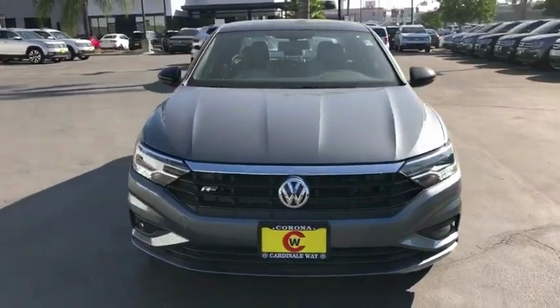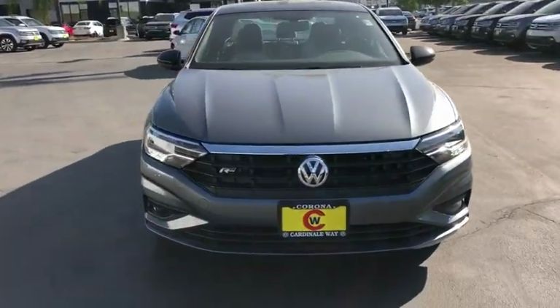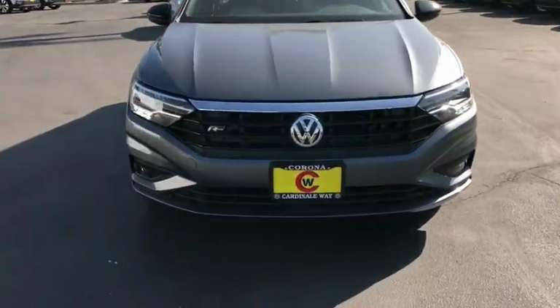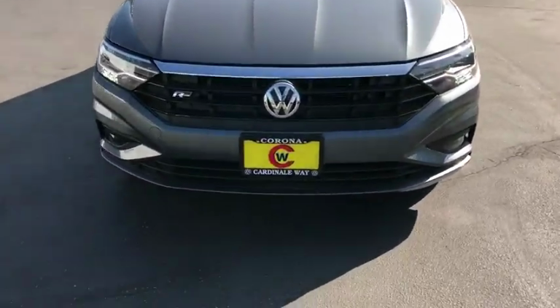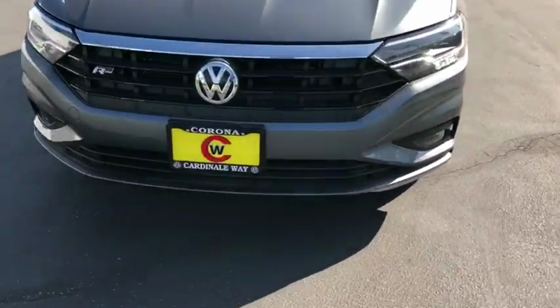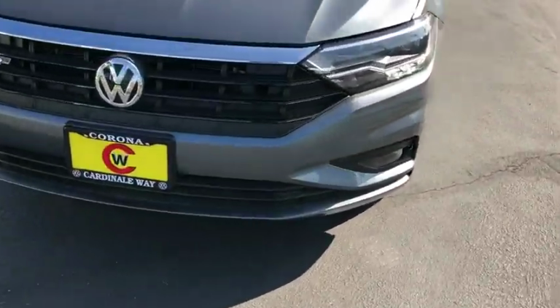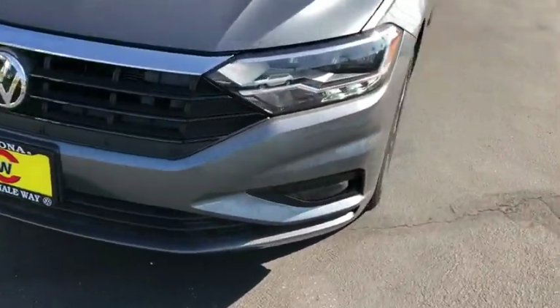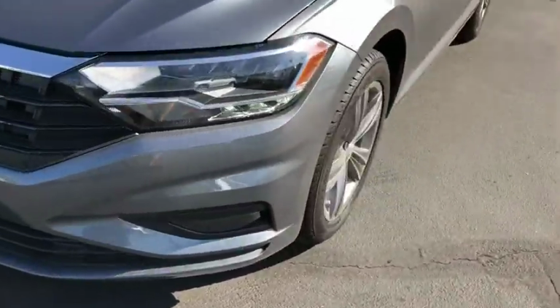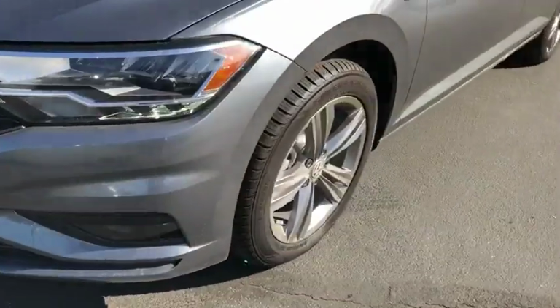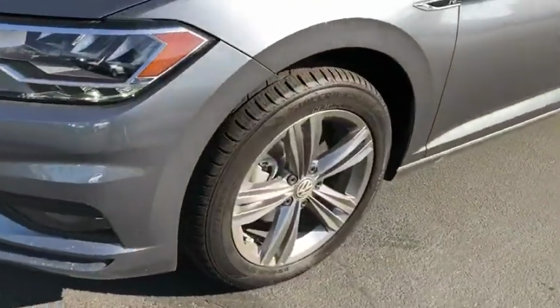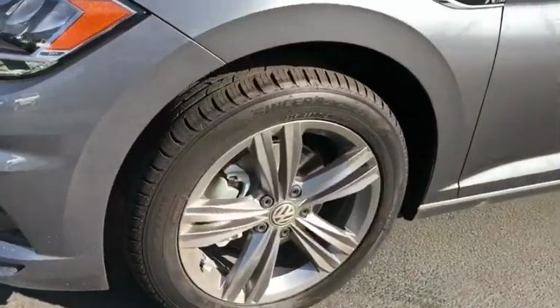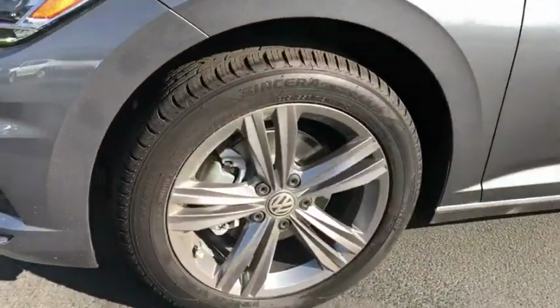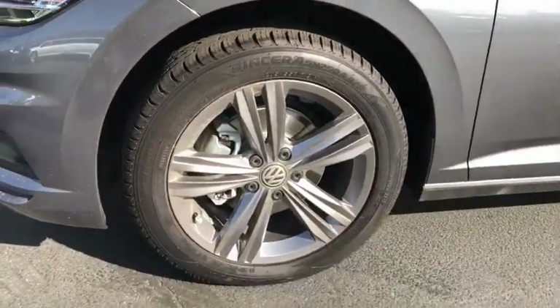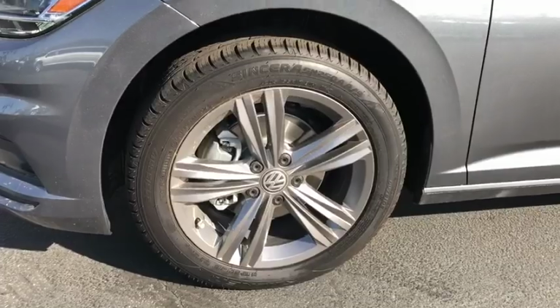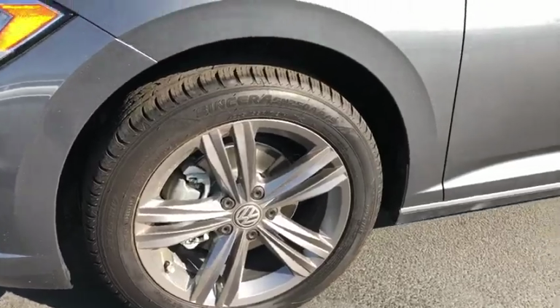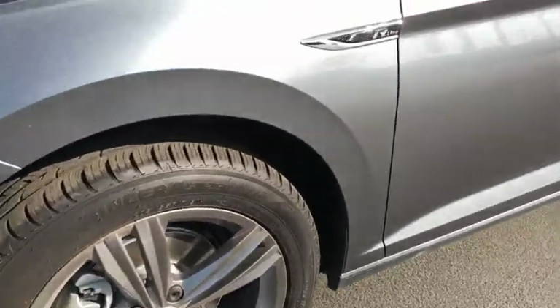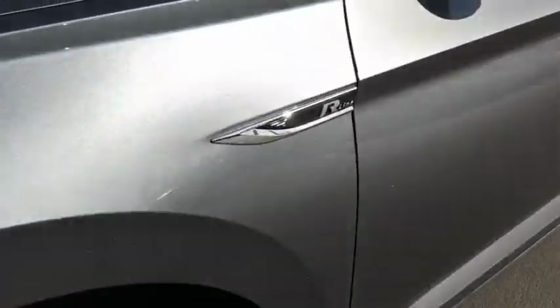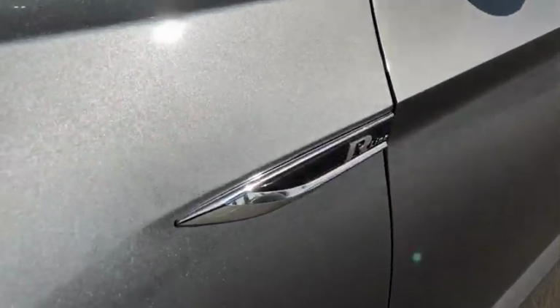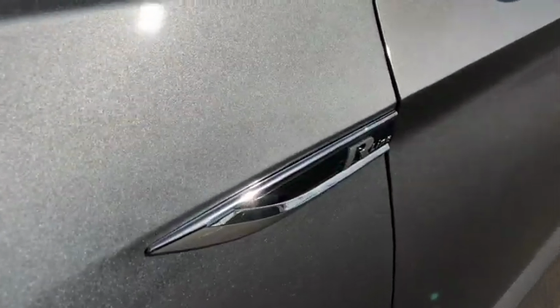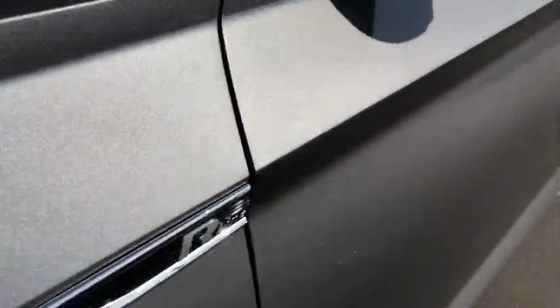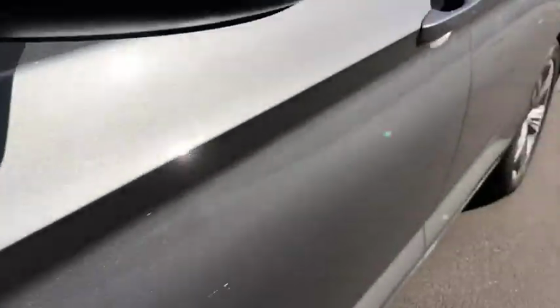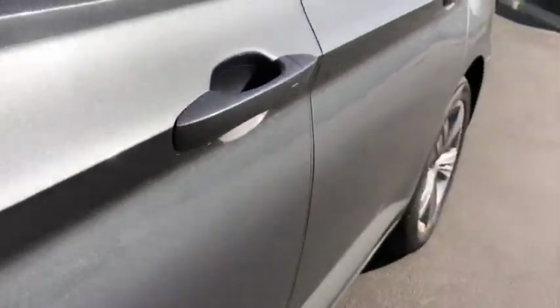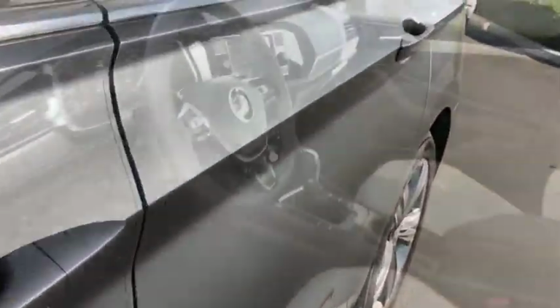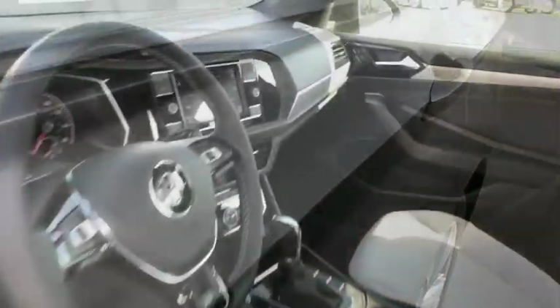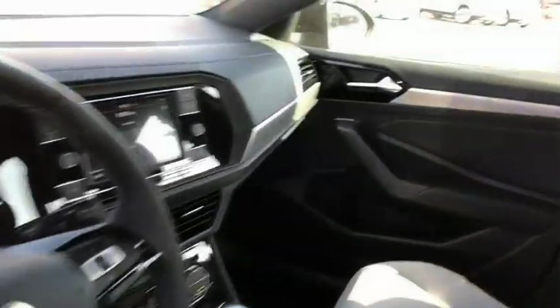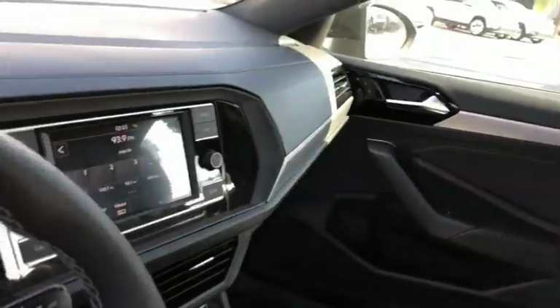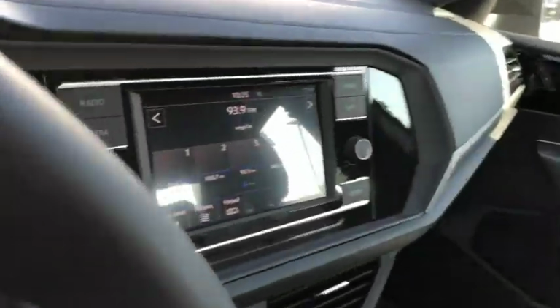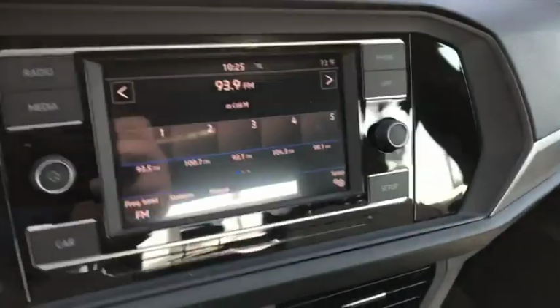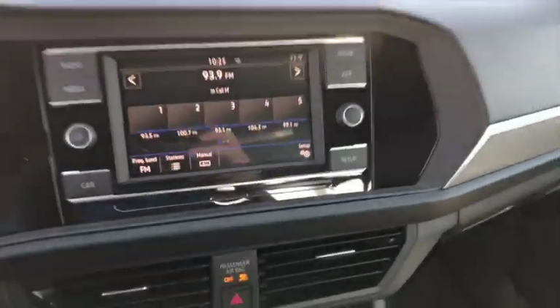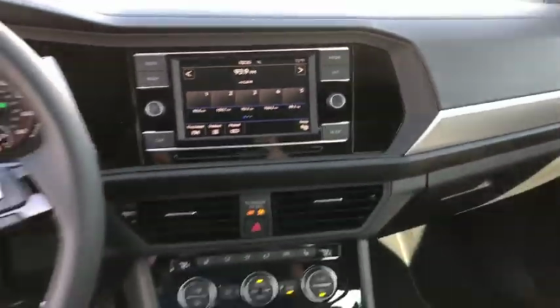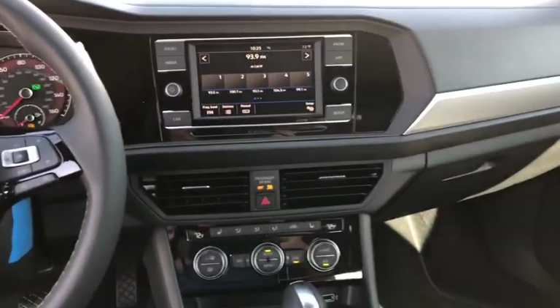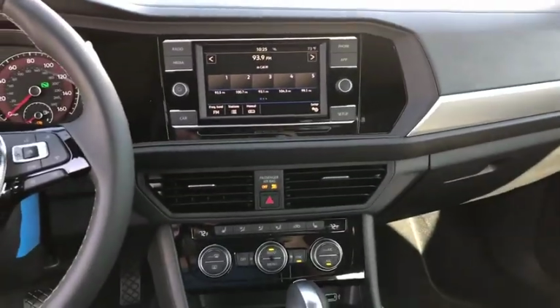Heated front seats, rear window defroster, power windows, electronic stability control, overhead console, panic alarm, power moonroof, remote keyless entry, brake assist, tachometer.